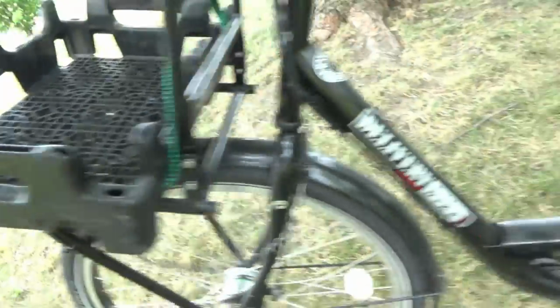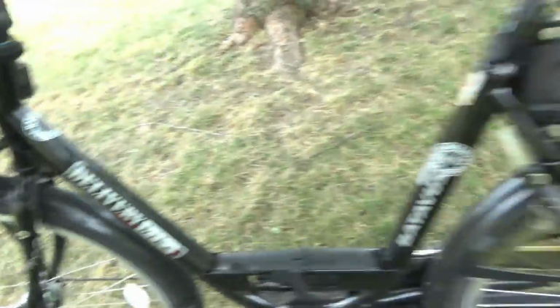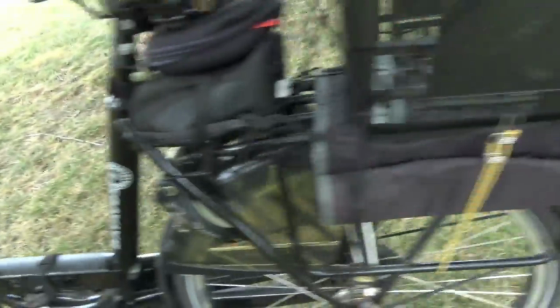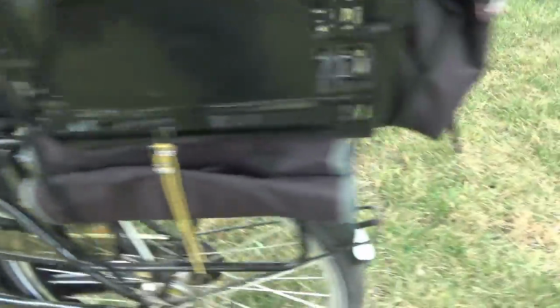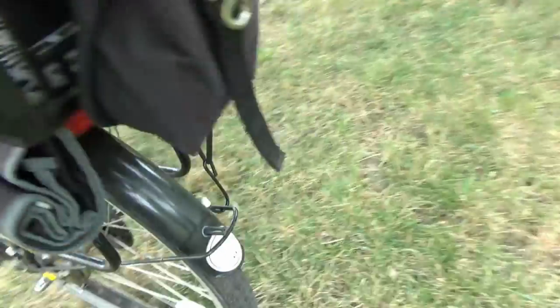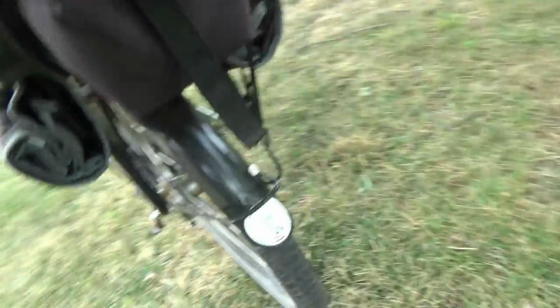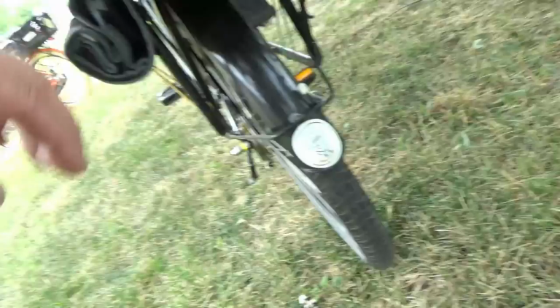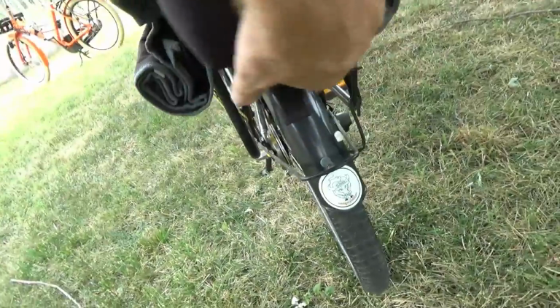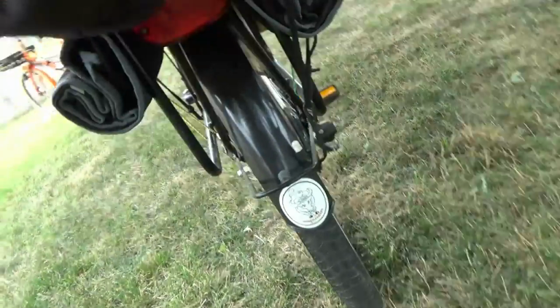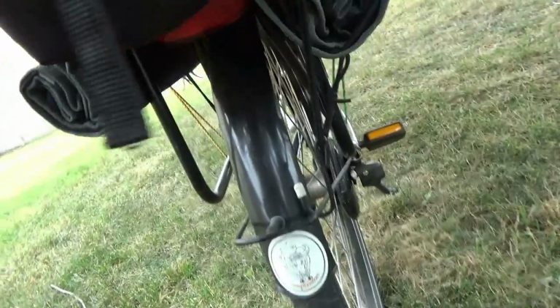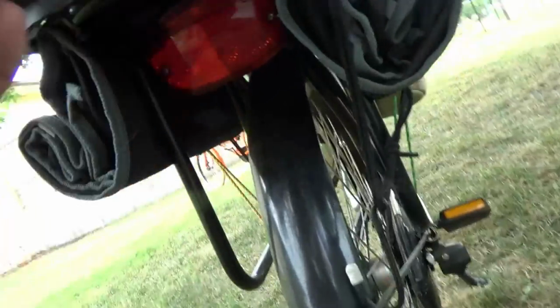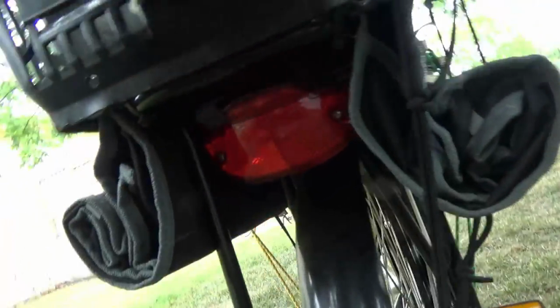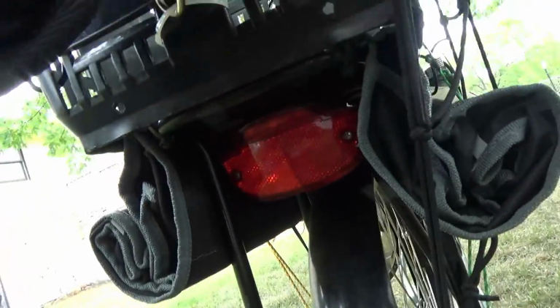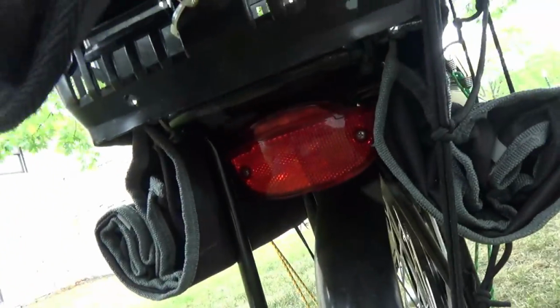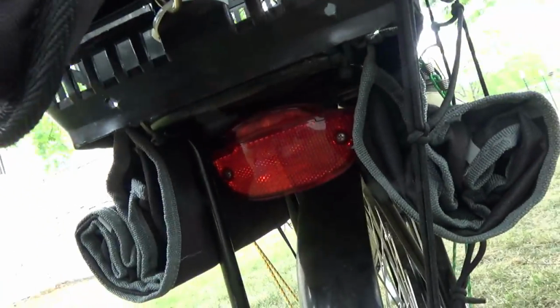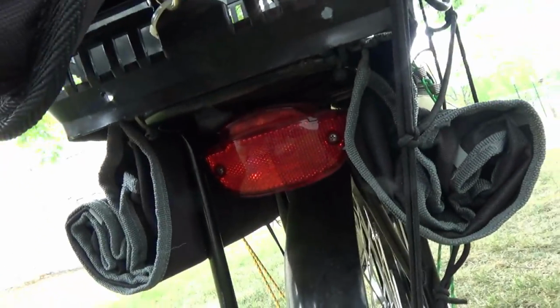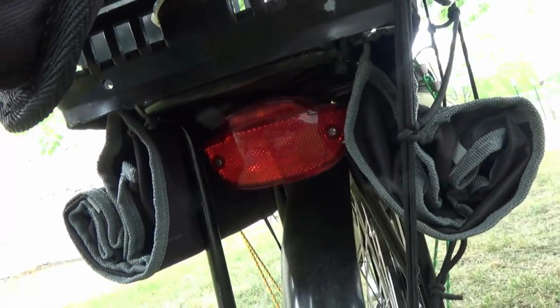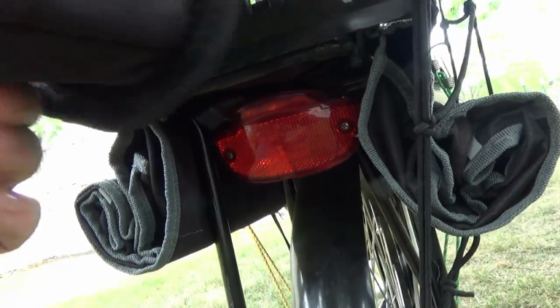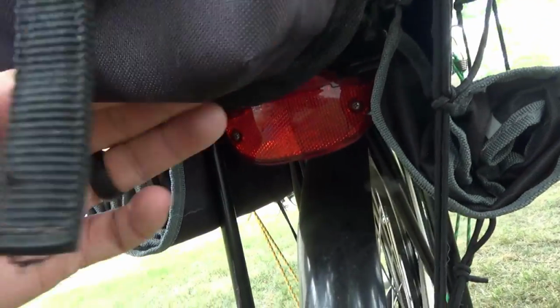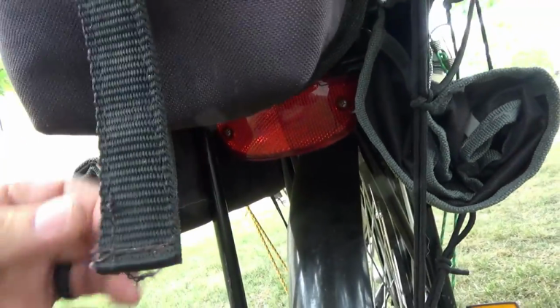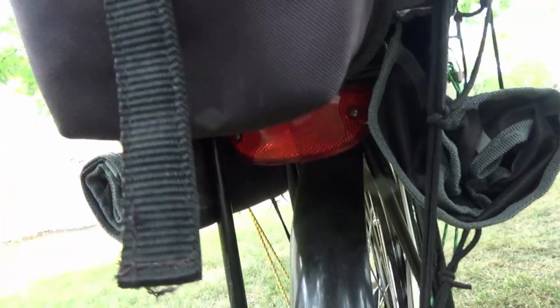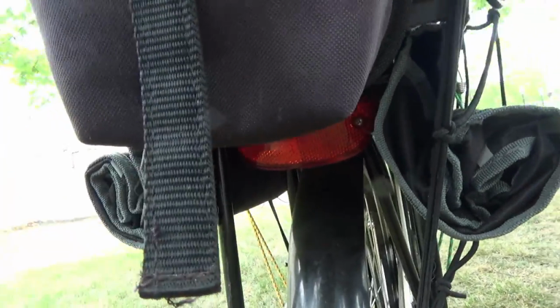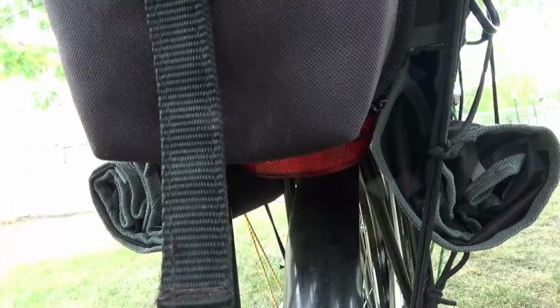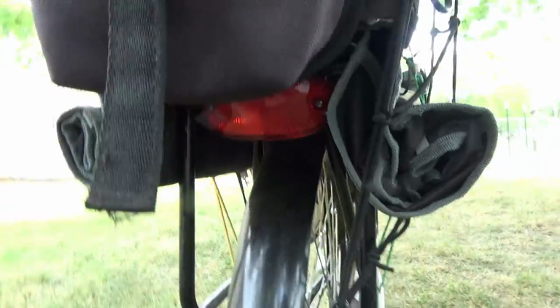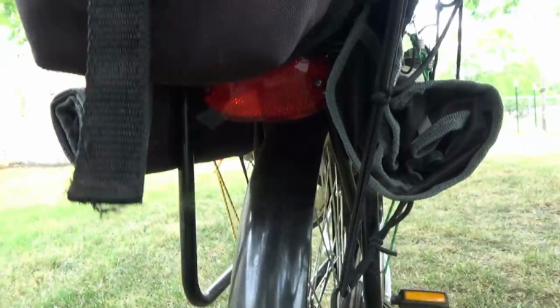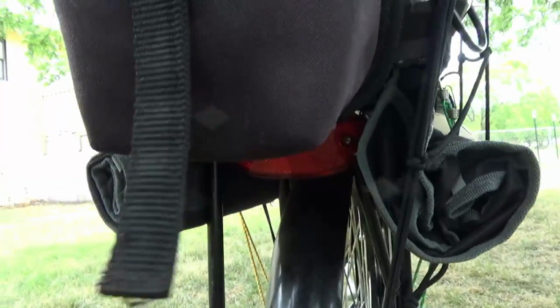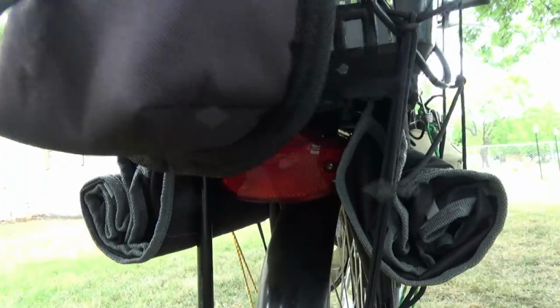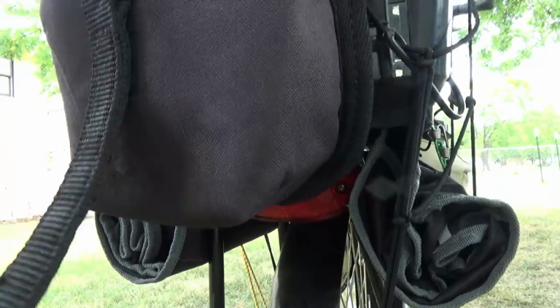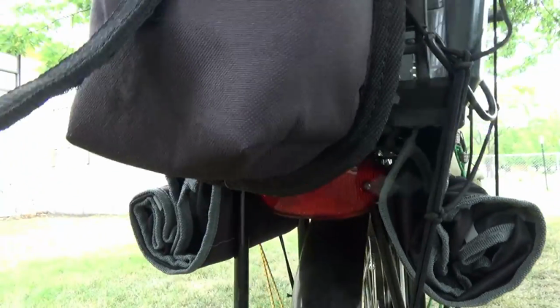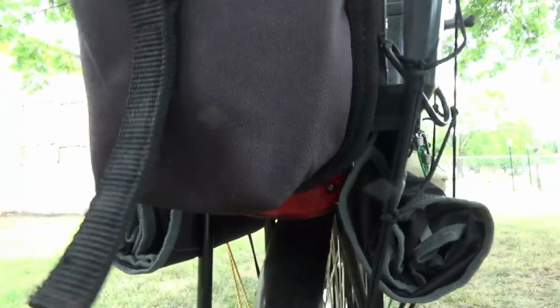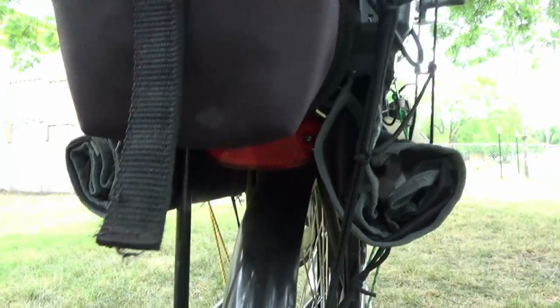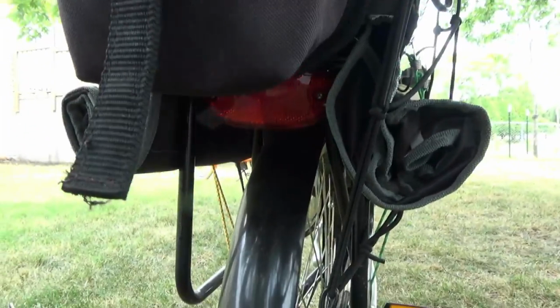You have the option to turn the front light on and off on this one, should you choose. On the back you have a backlight - it's kind of hidden back there. I probably needed to move it up a little bit, but I didn't.